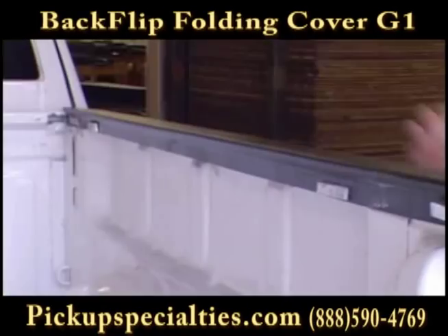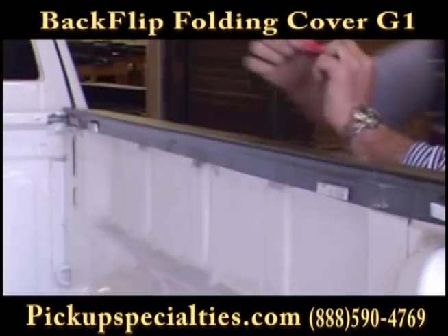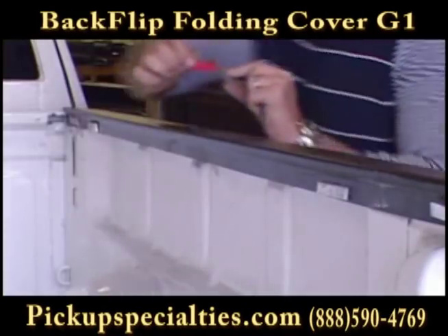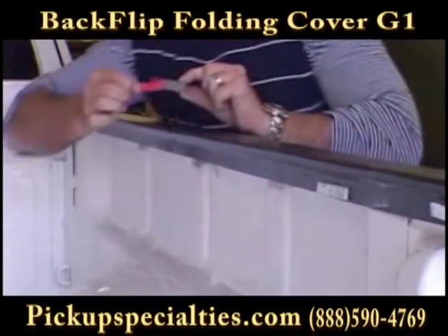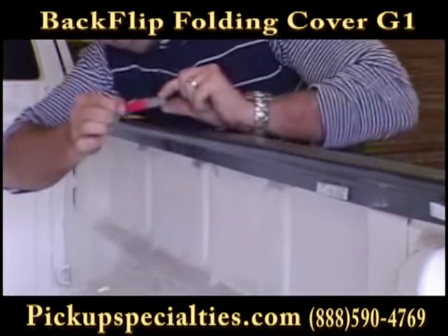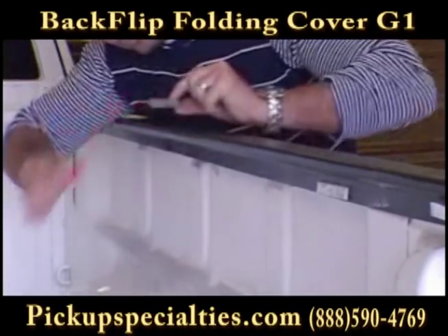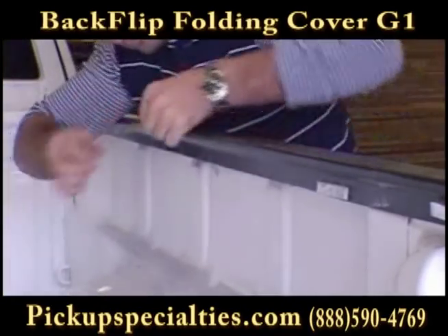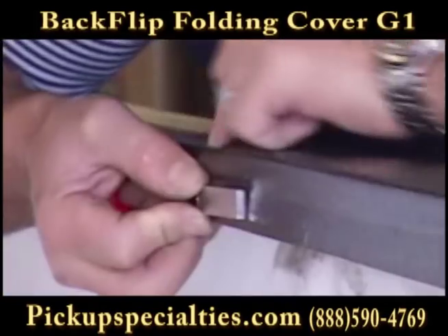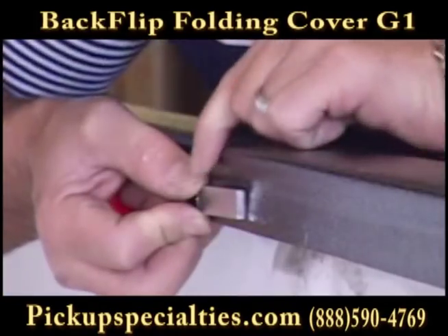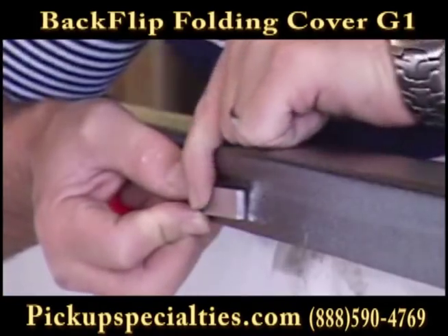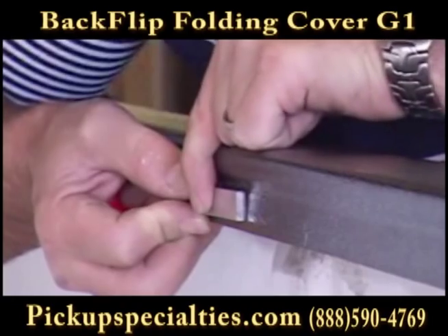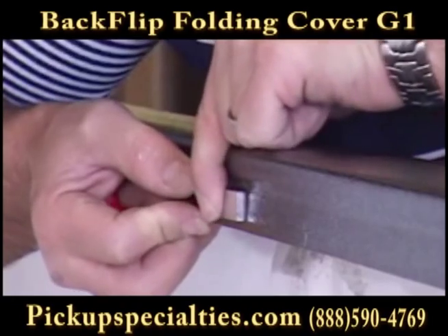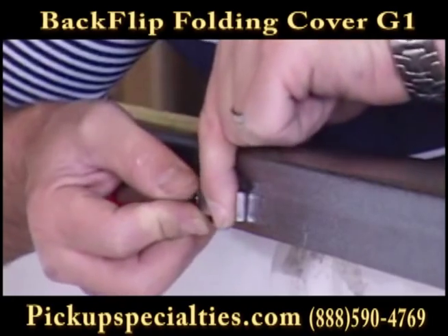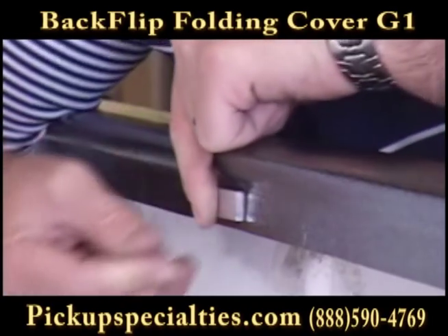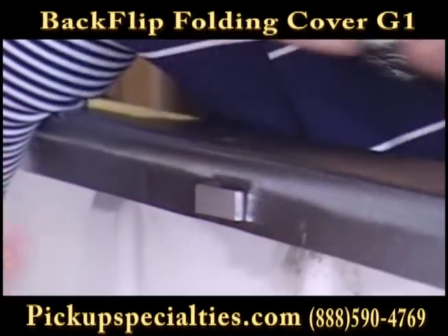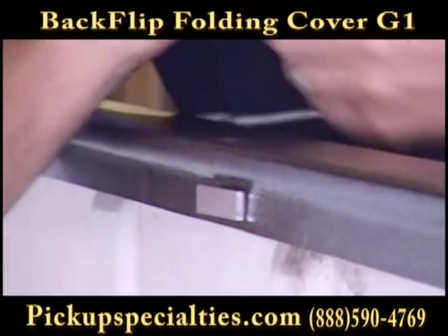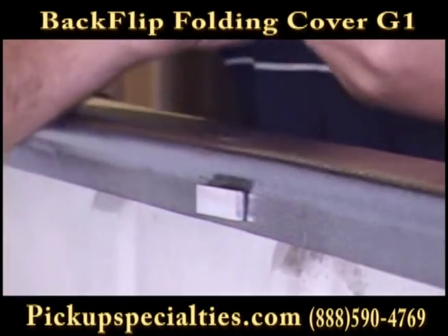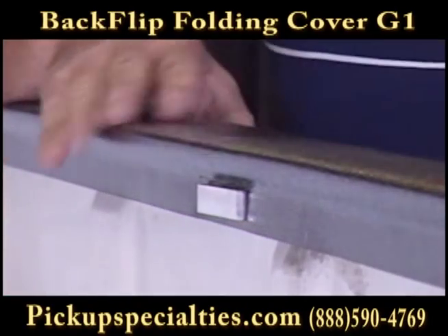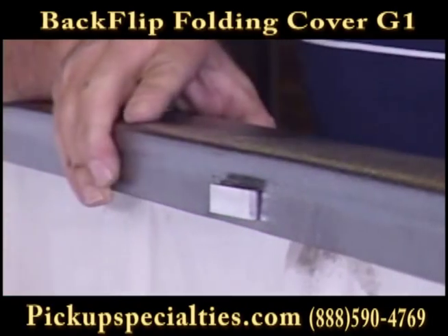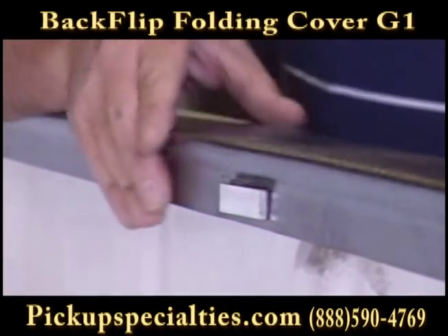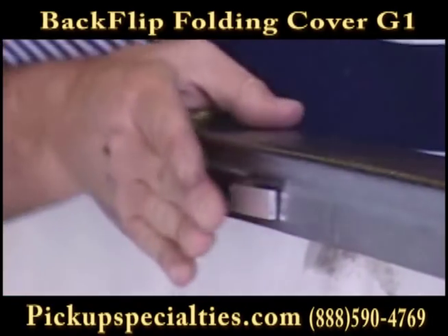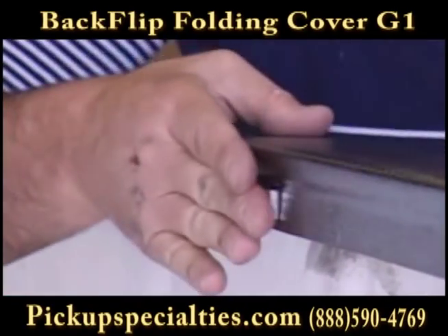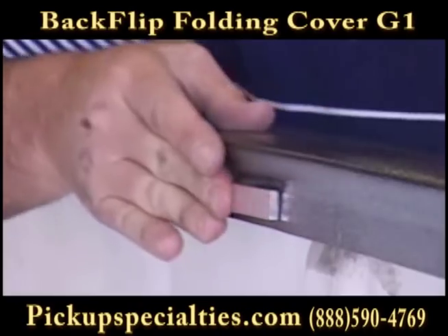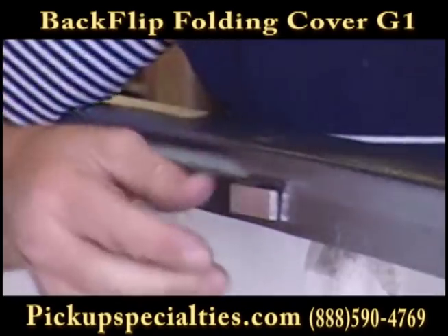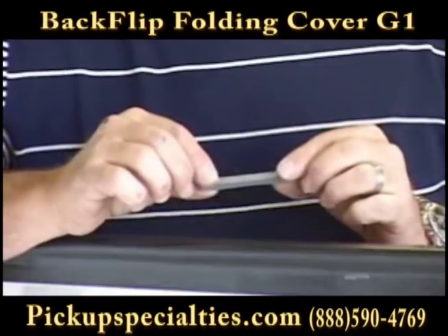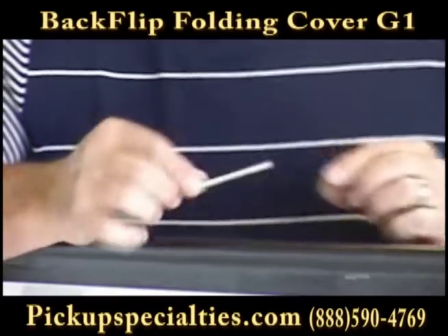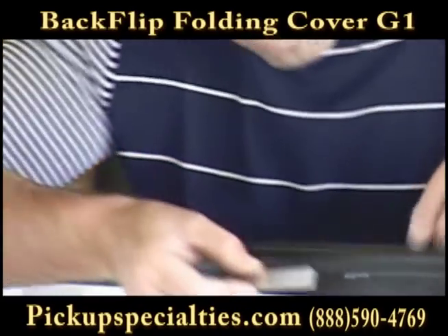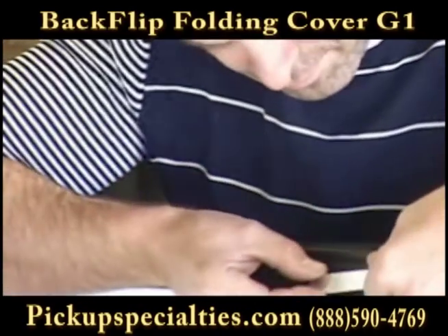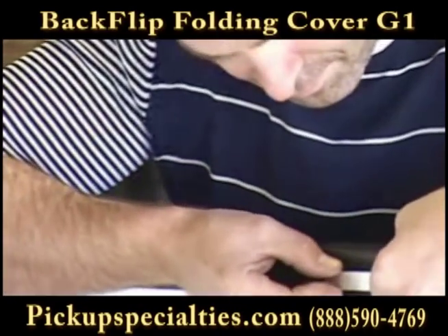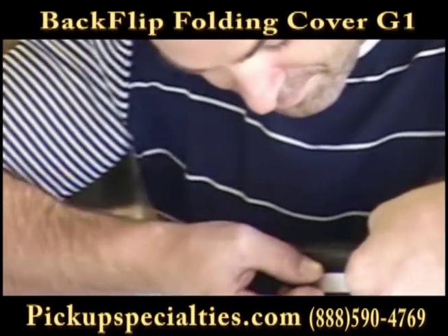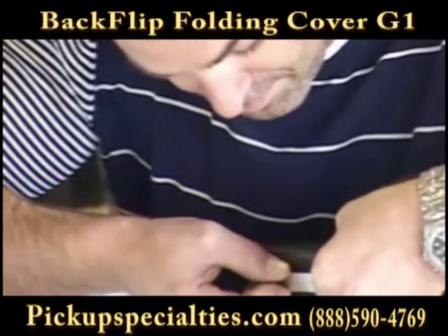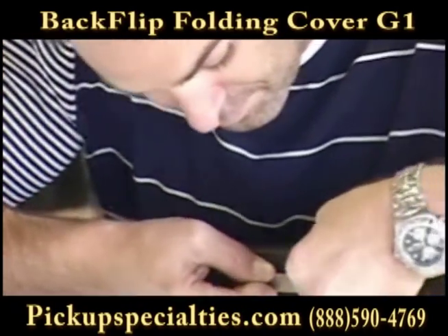Begin by positioning the provided shims on the inside edge of your truck bed rails. Position your shims wherever you place your clamps. Please note that some trucks do not need shims.